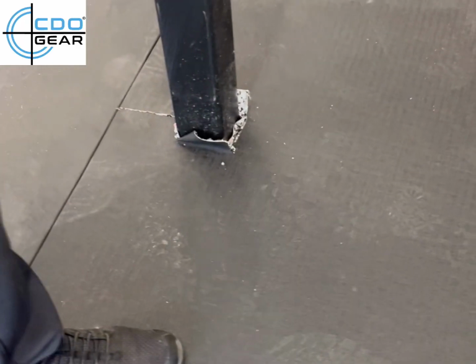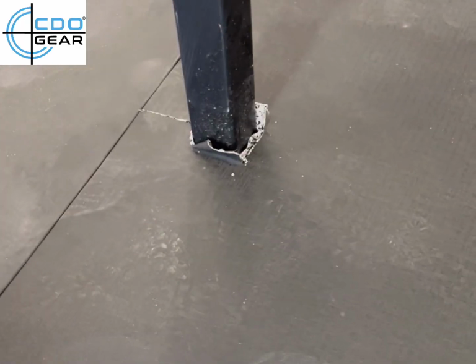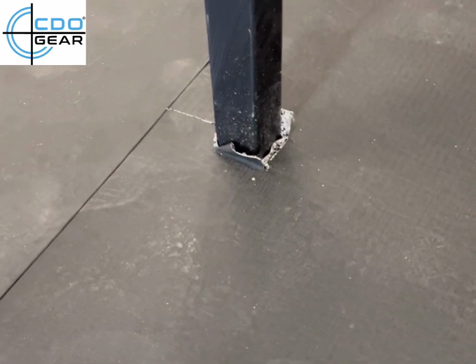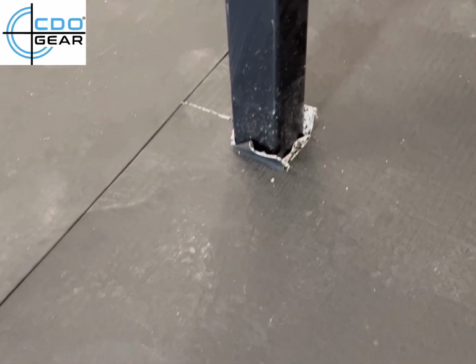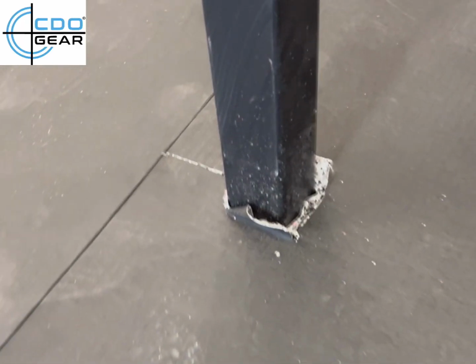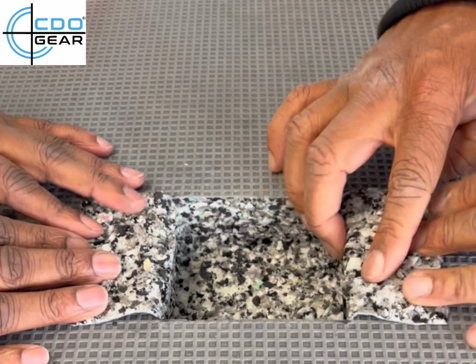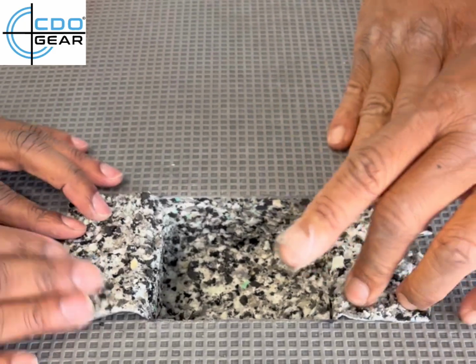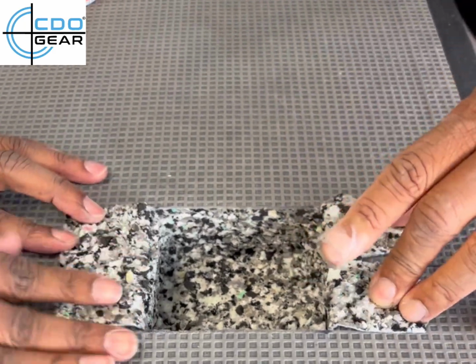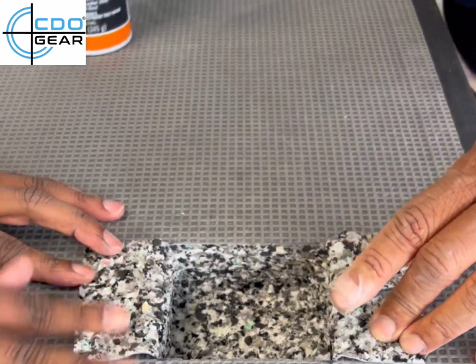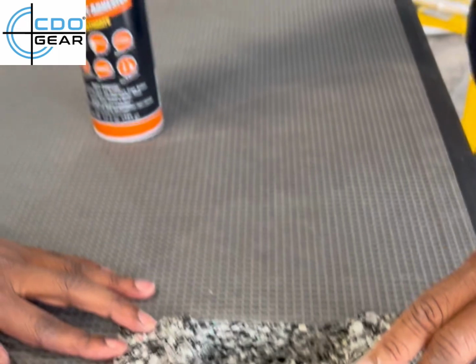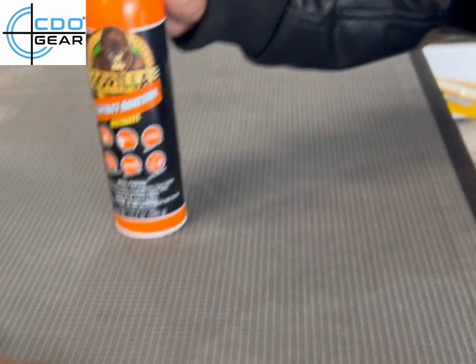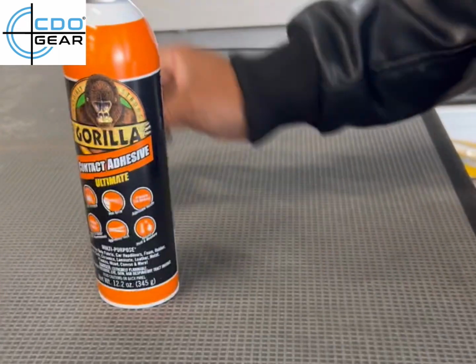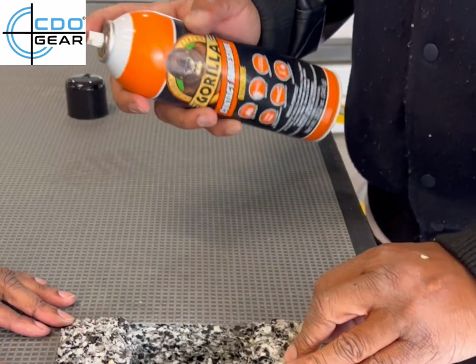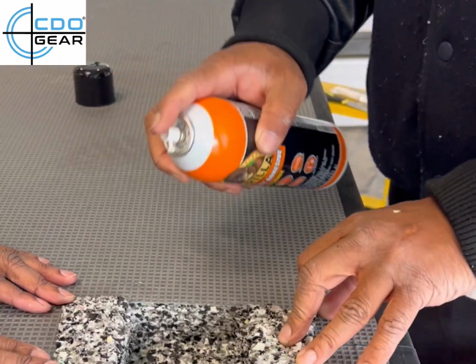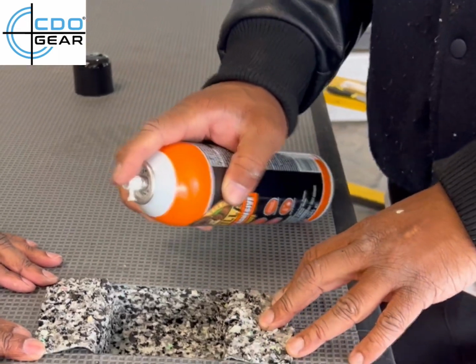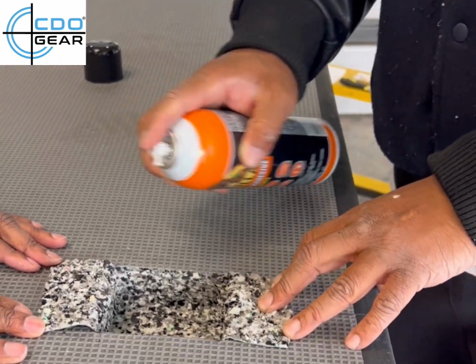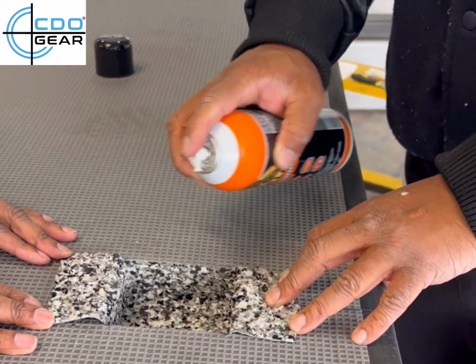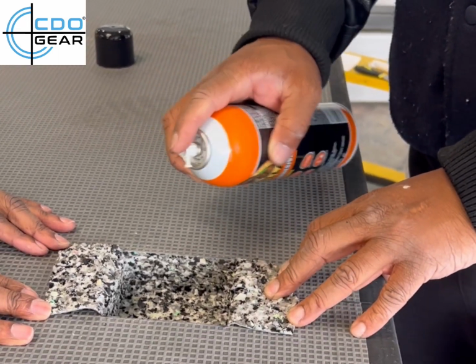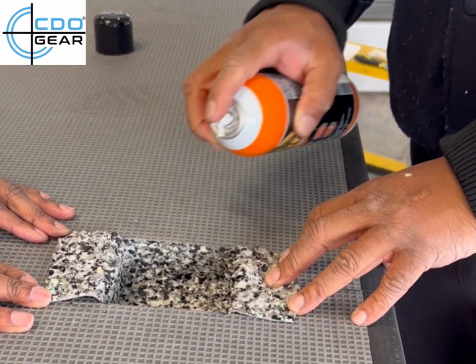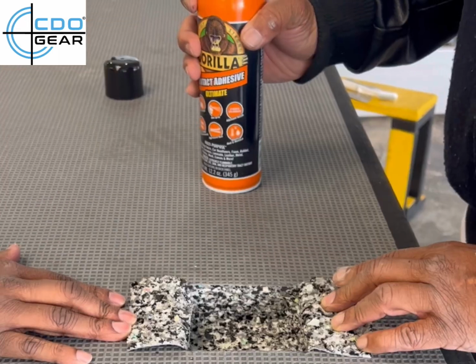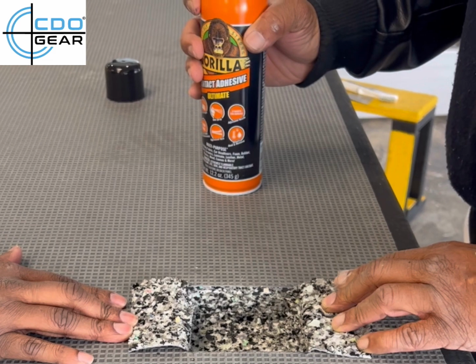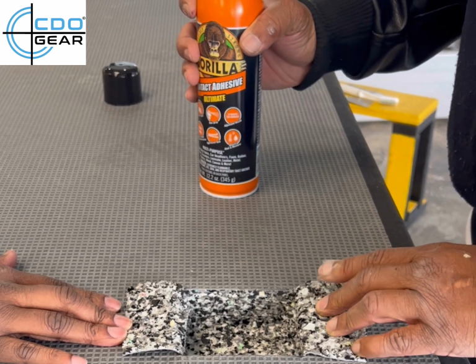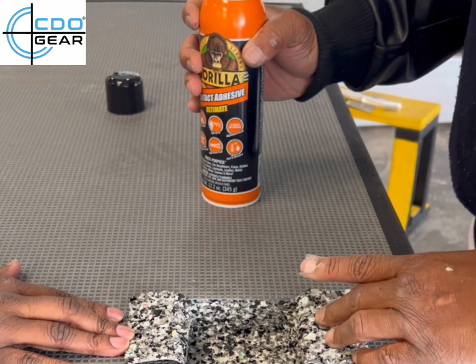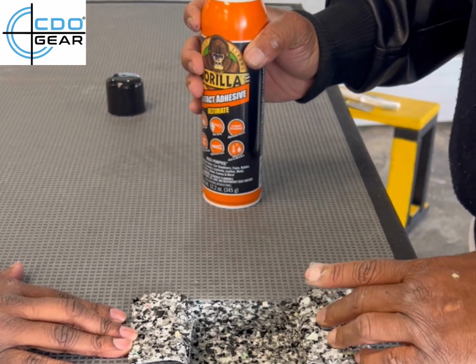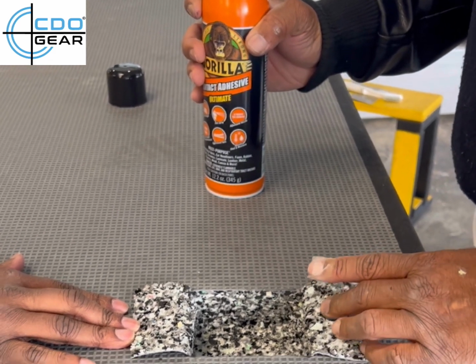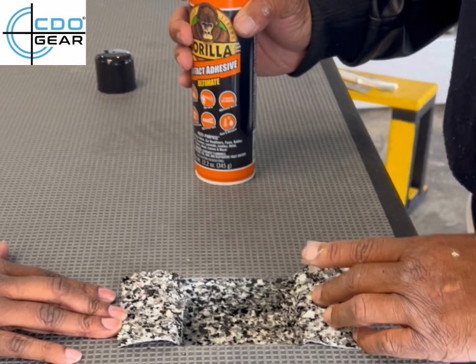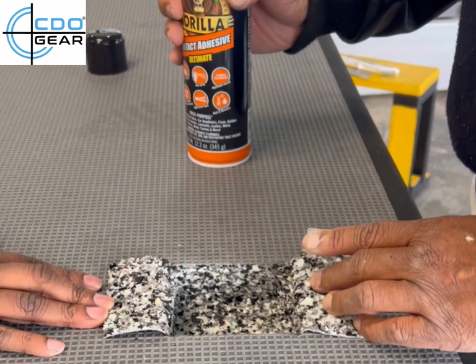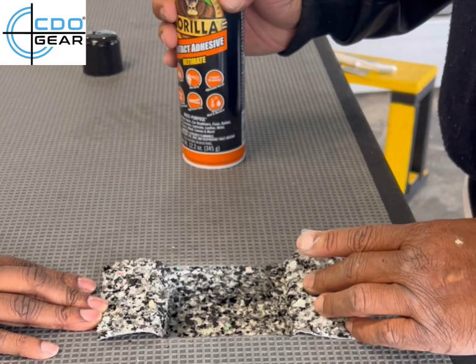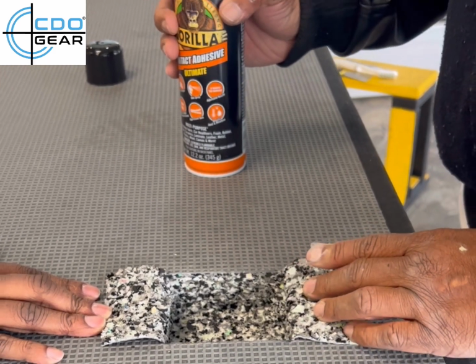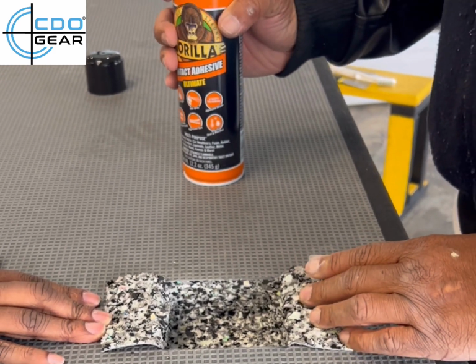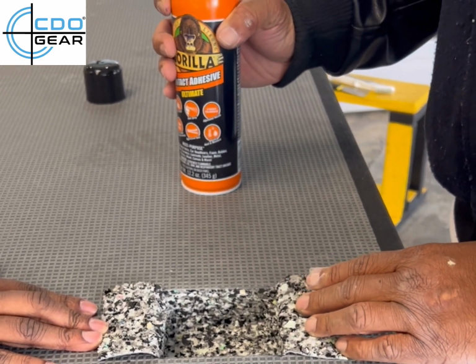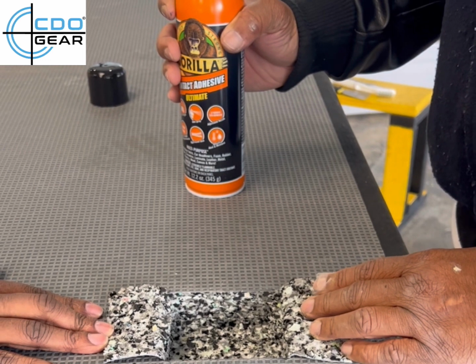Now we know we have a good fit. We're going to use this tacky glue — just put the tacky glue all over this, seal them closed, and then we'll show you the simple way to seal this in so it's nice and tight.